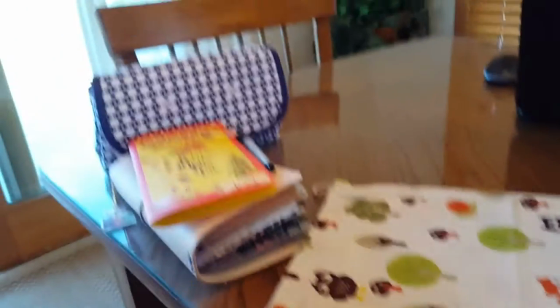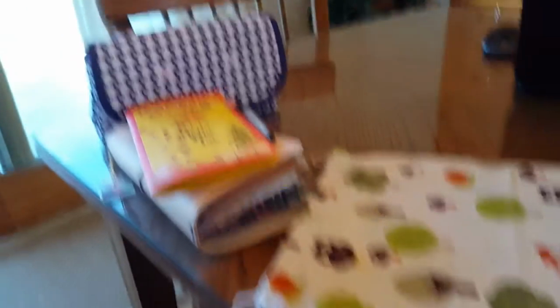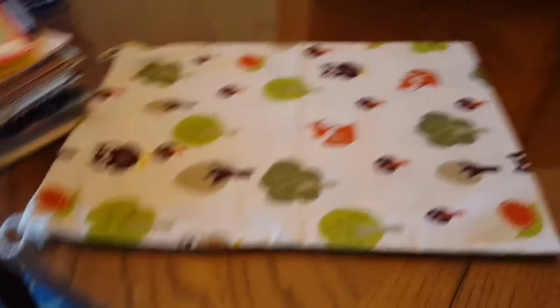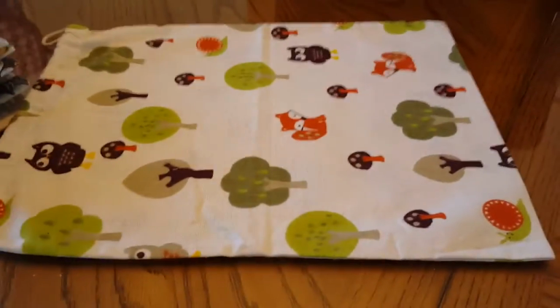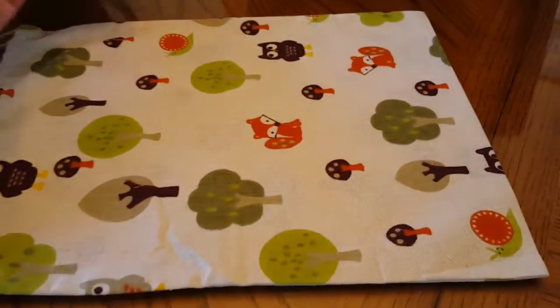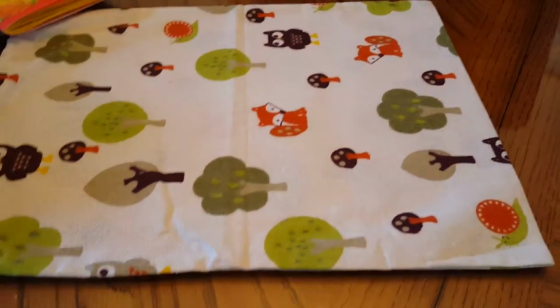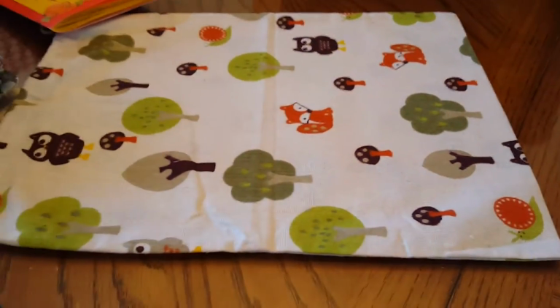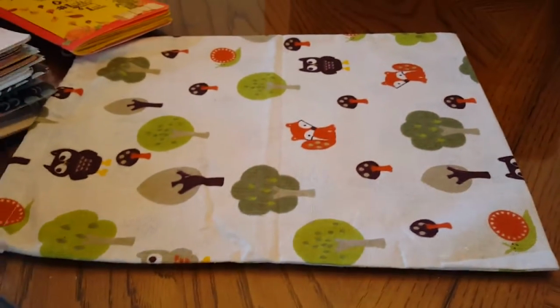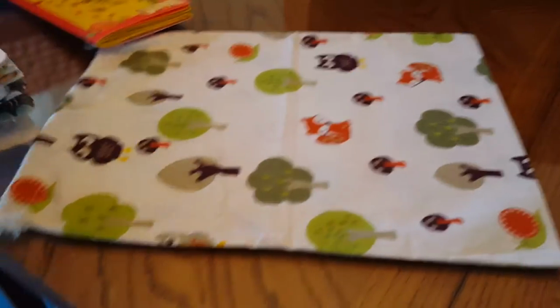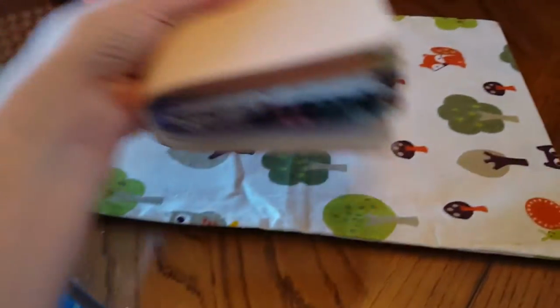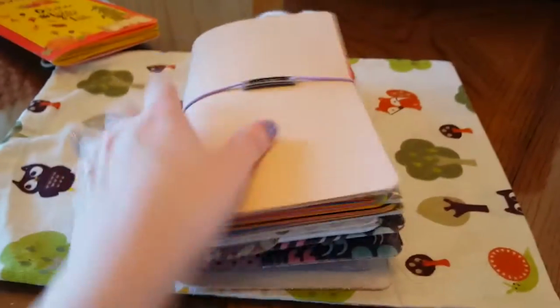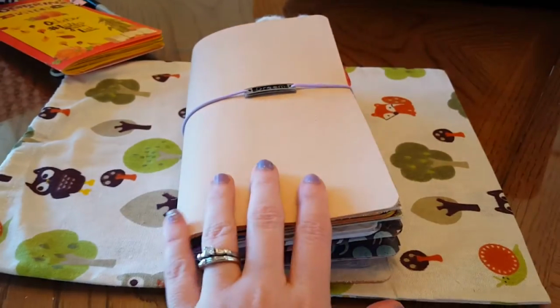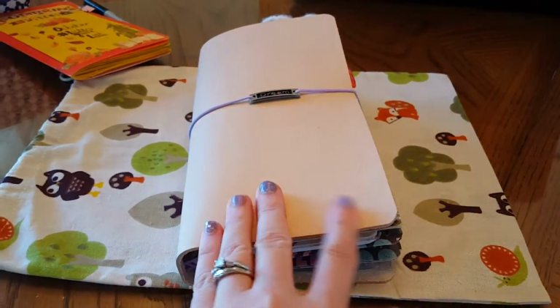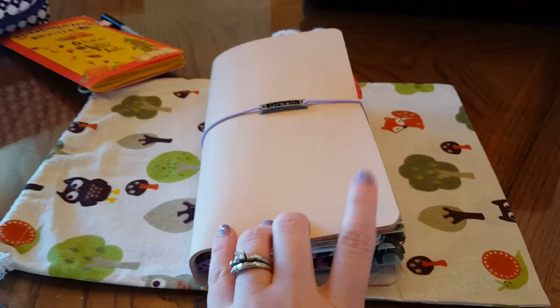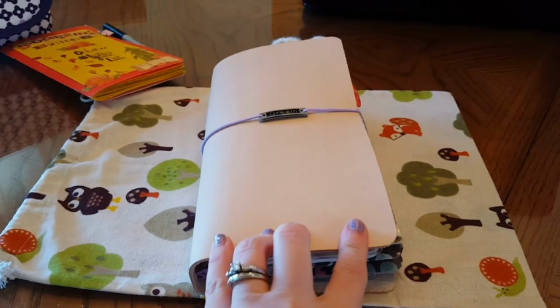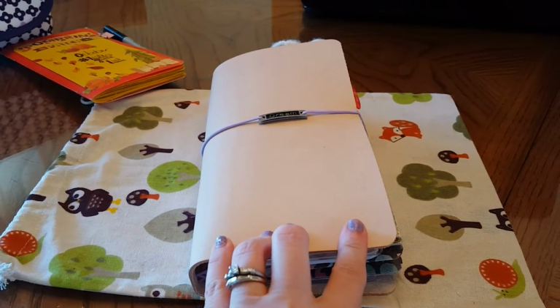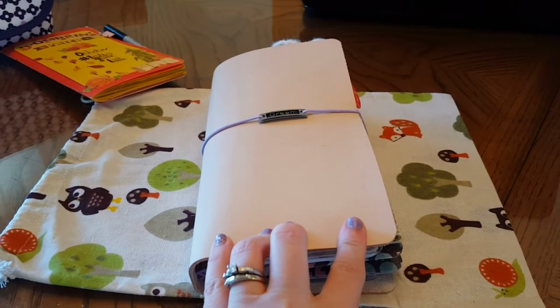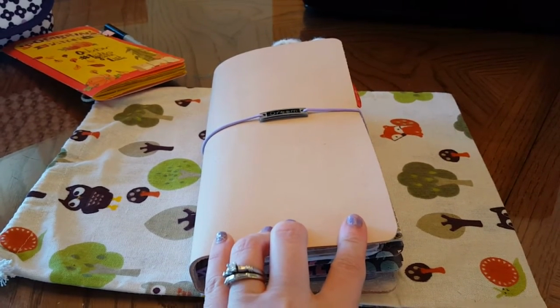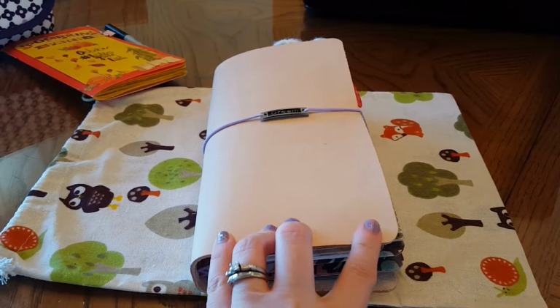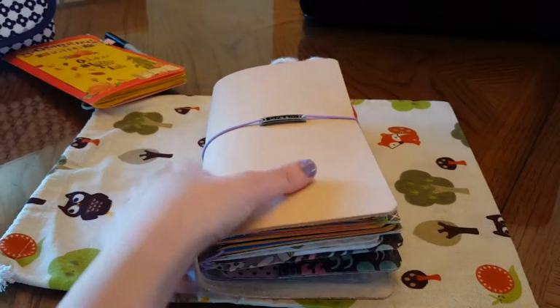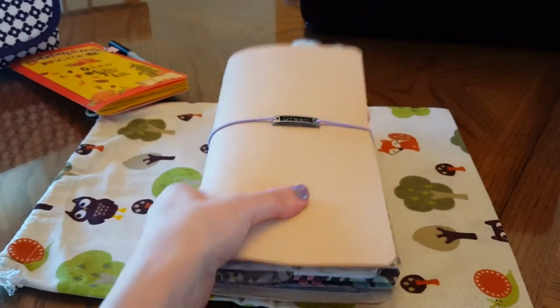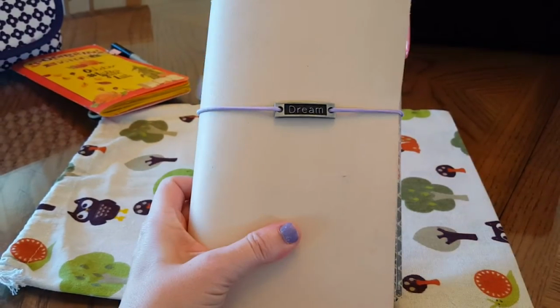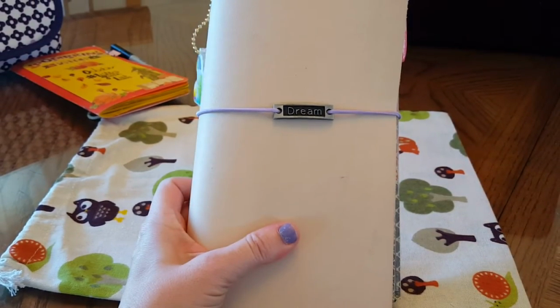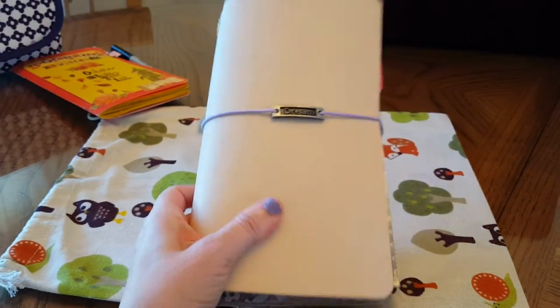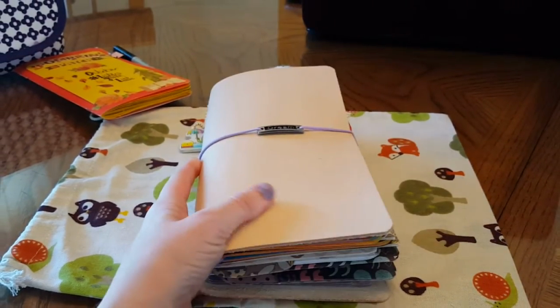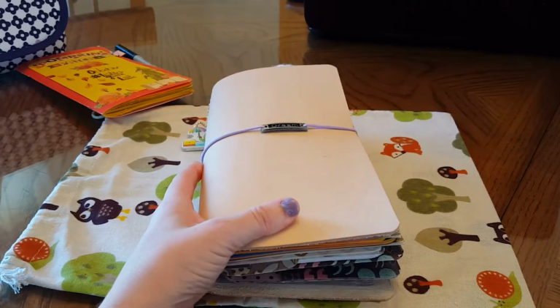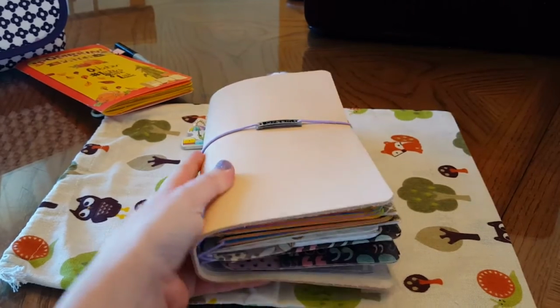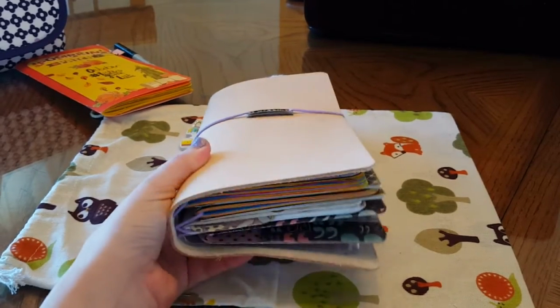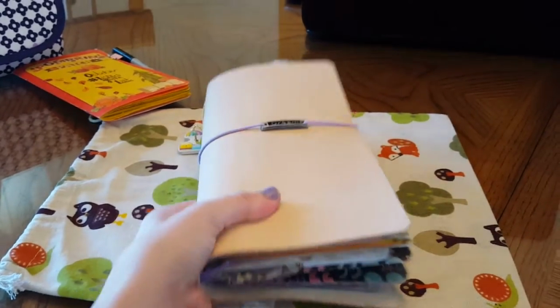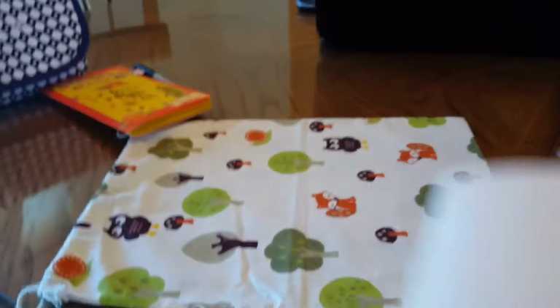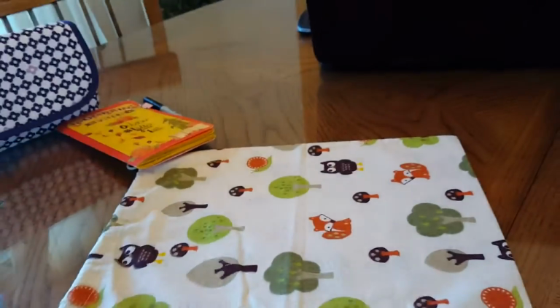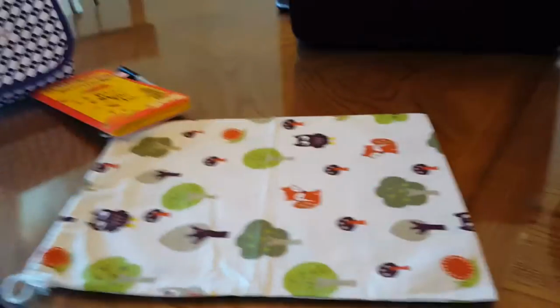I just have a small little pile here. In one other video I filmed, I showed you my Foxy Fix Fedore Traveler's Notebook. I brought that to journal in, so here's that. I'm not going to show that again in any kind of detail.